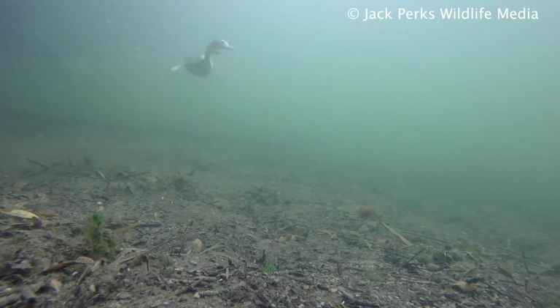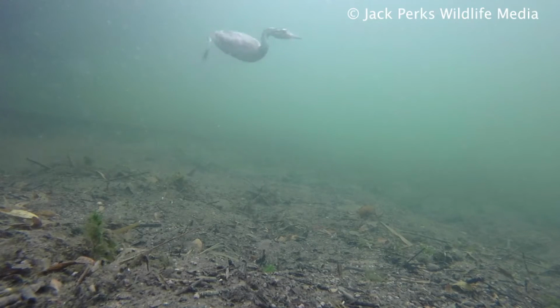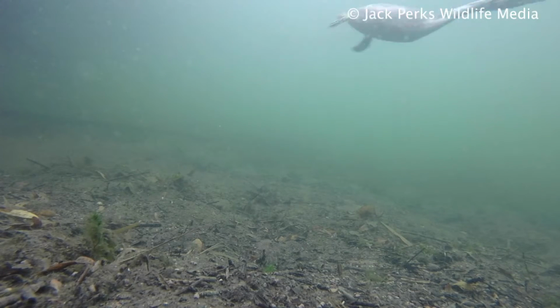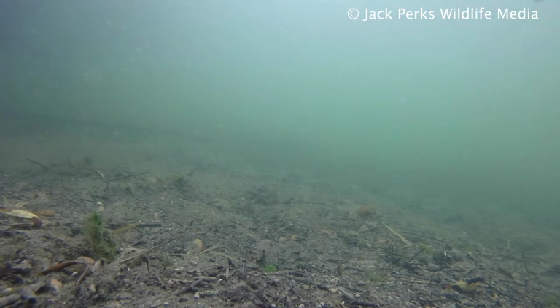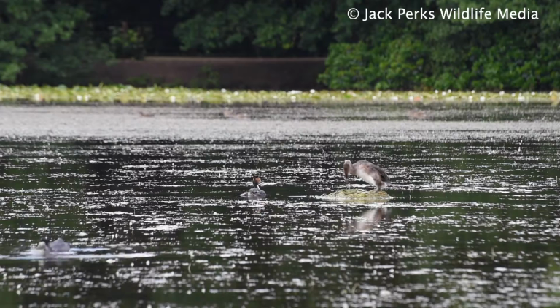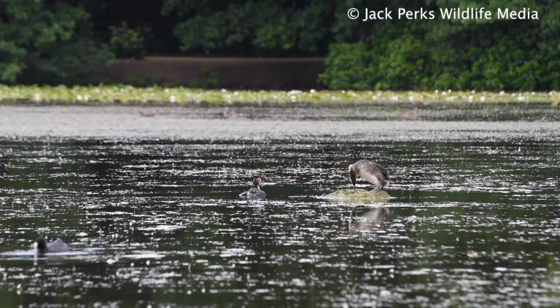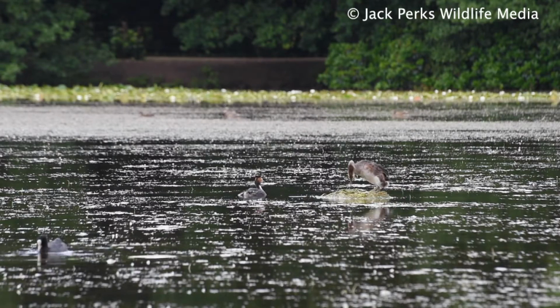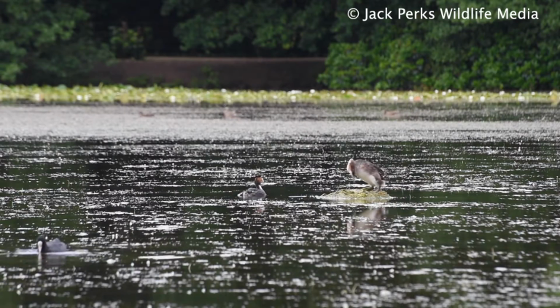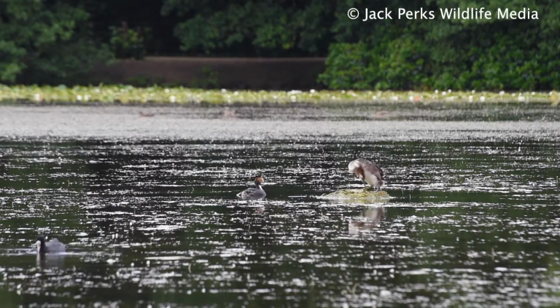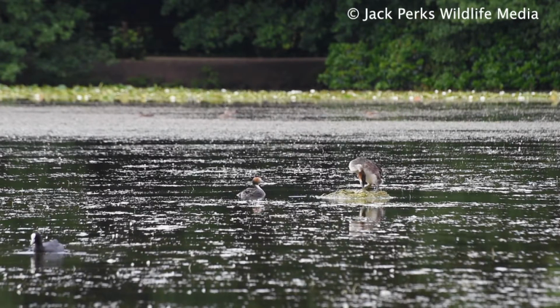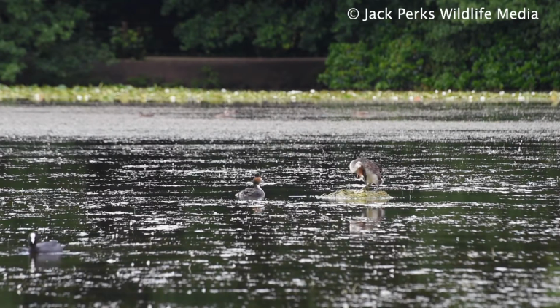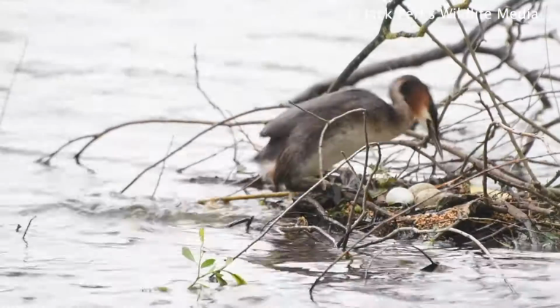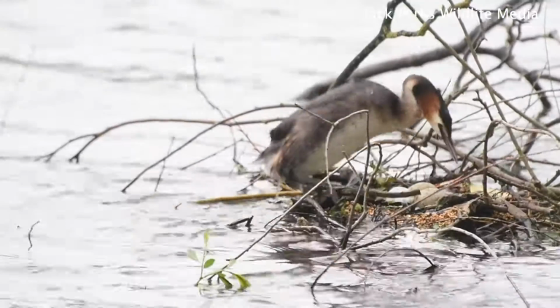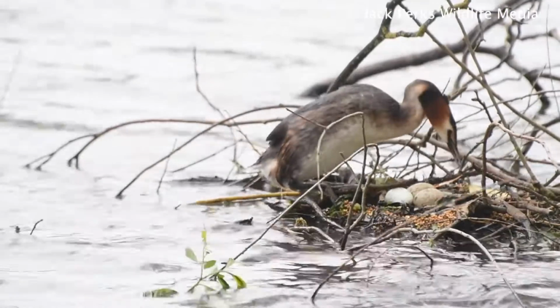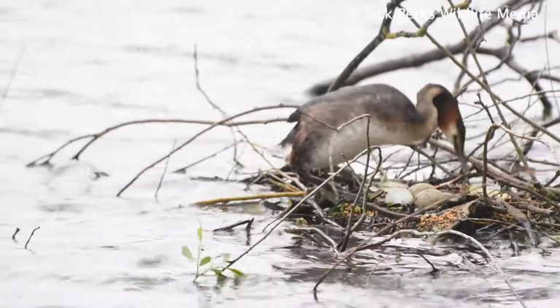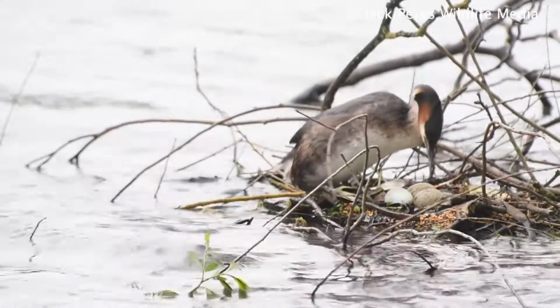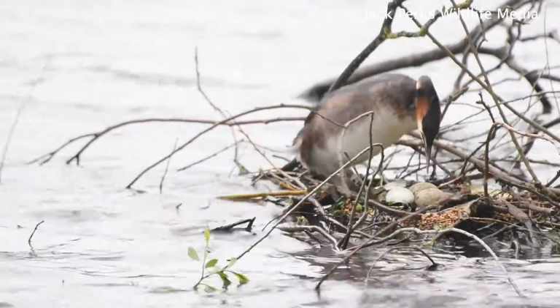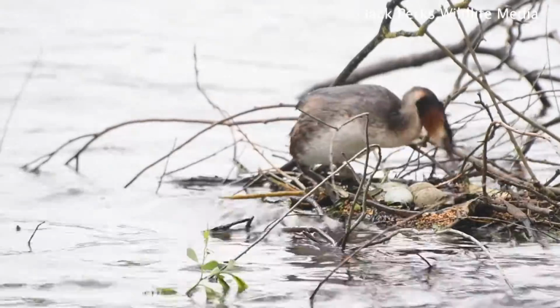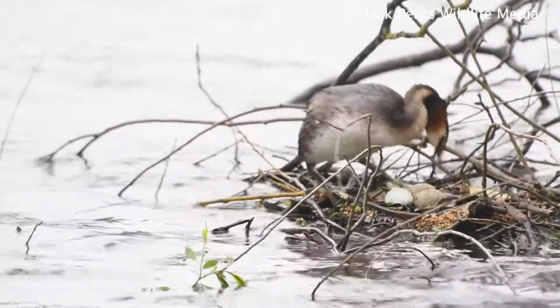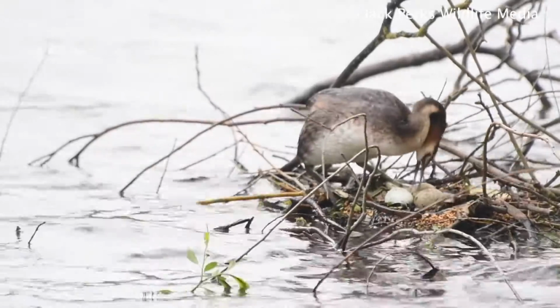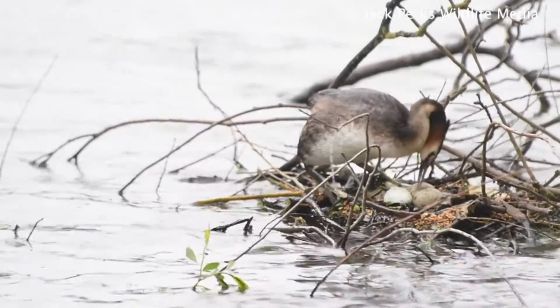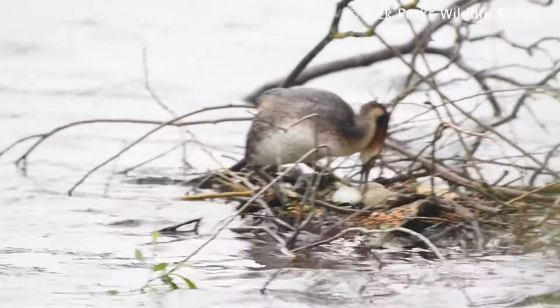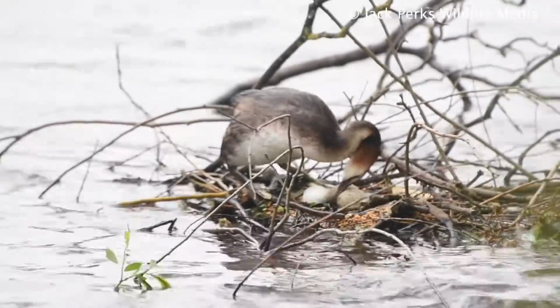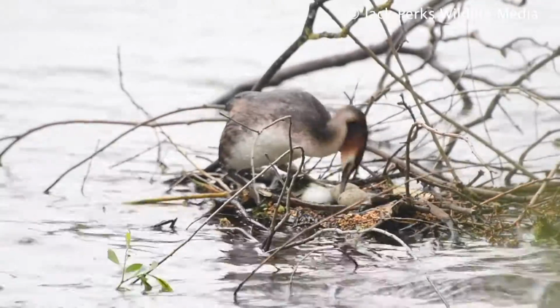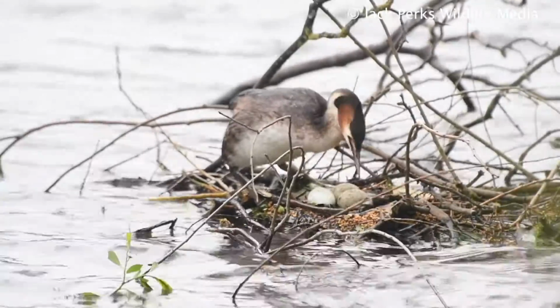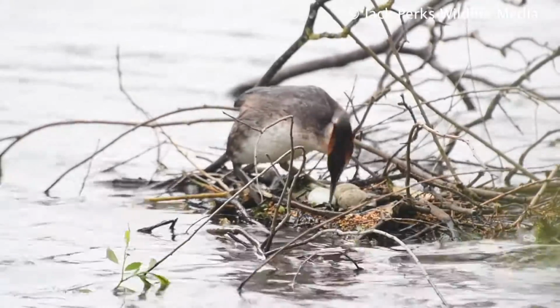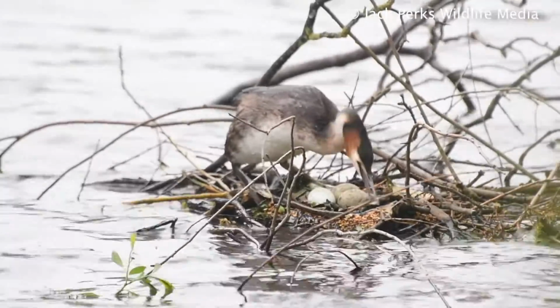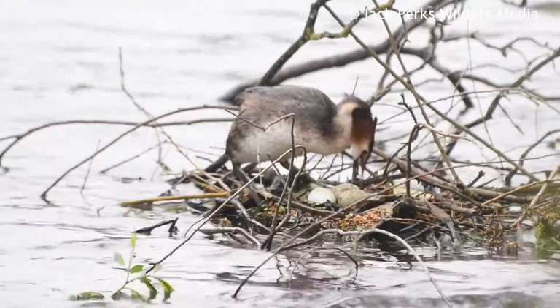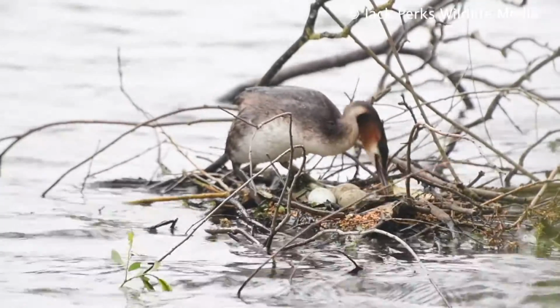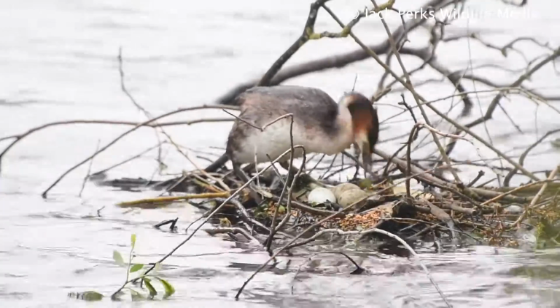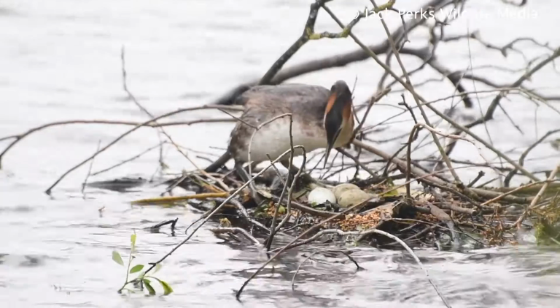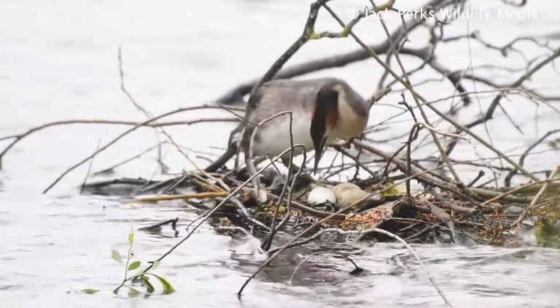They're best known for their elaborate breeding display, with them raising out of the water and gifting each other with weed as they dance with each other. They then make a platform on the water as a nest and lay their eggs on that, away from predators.